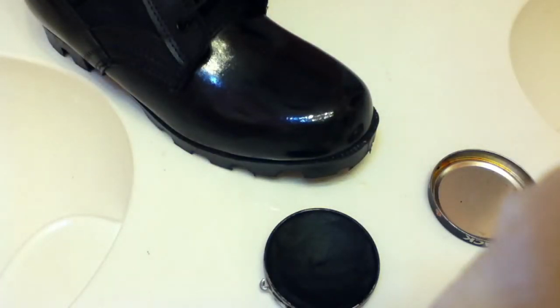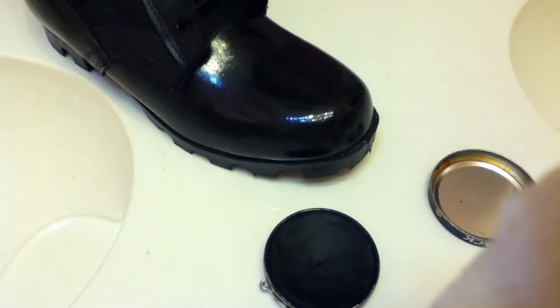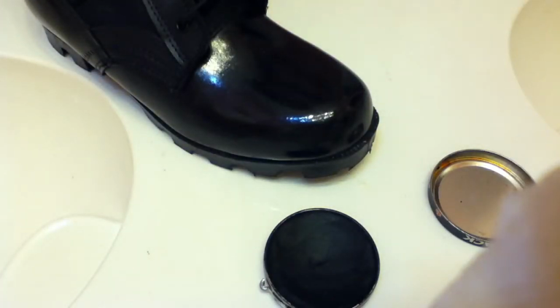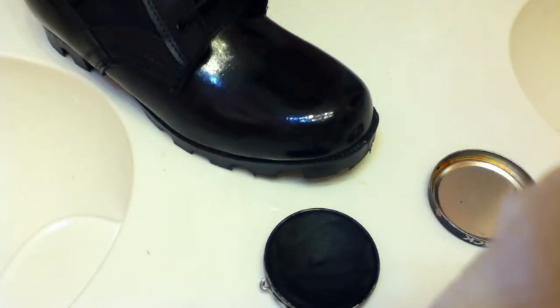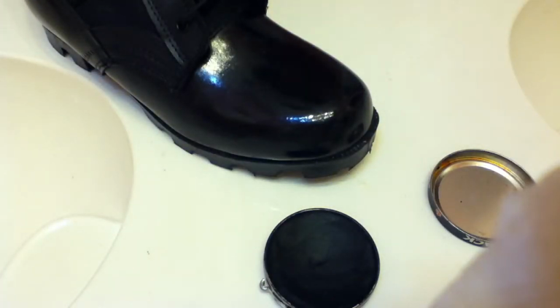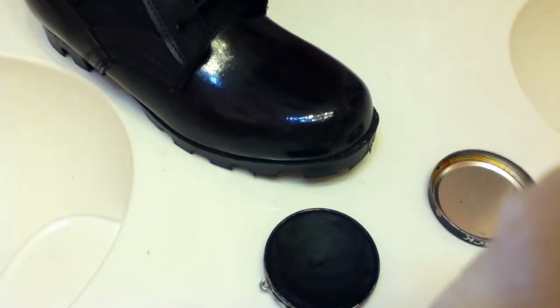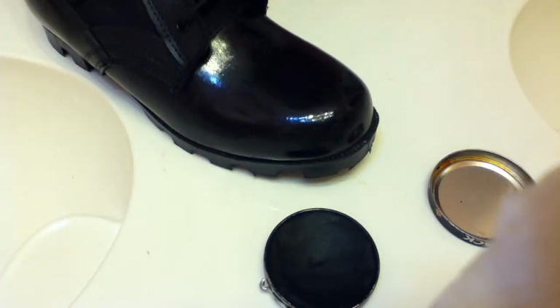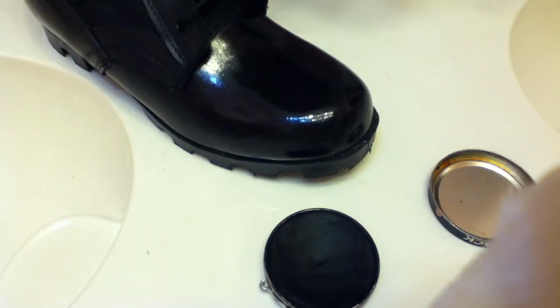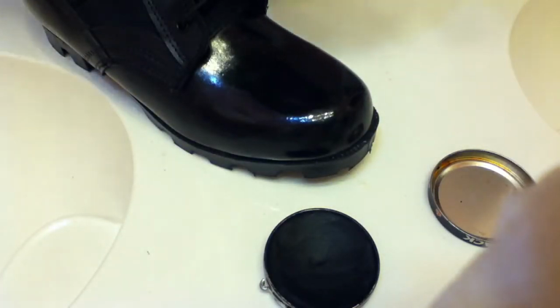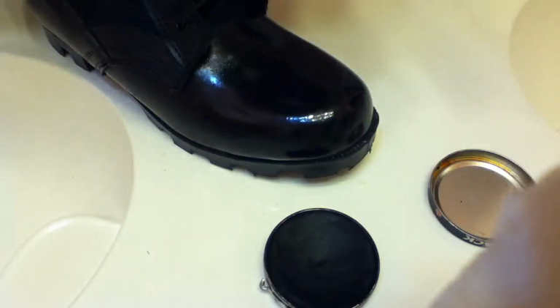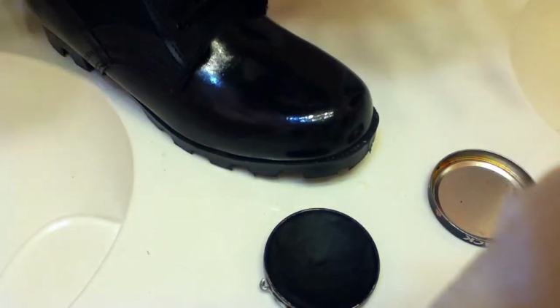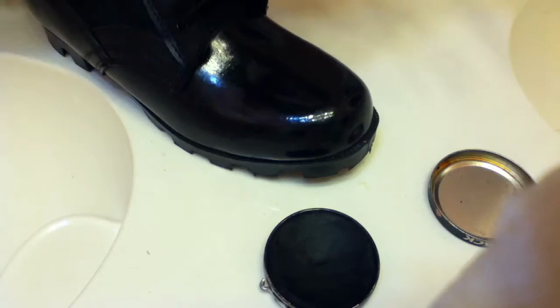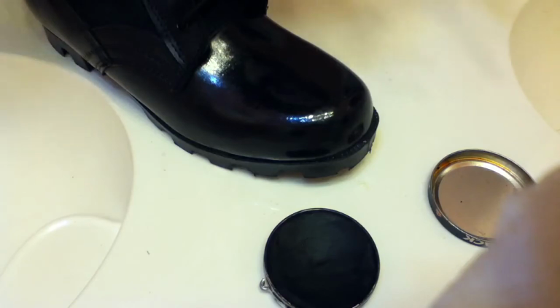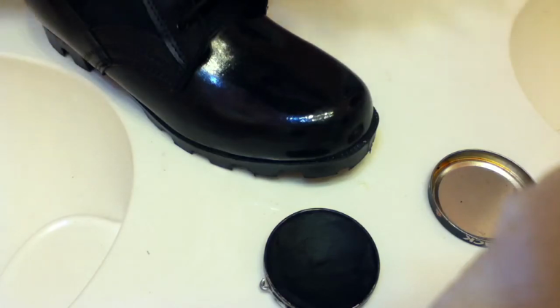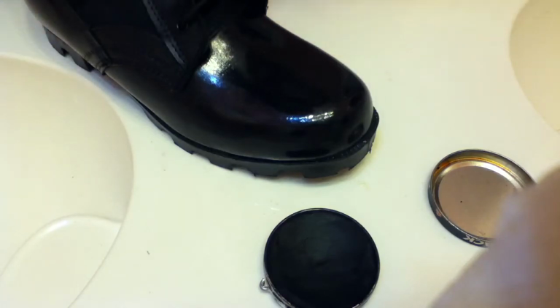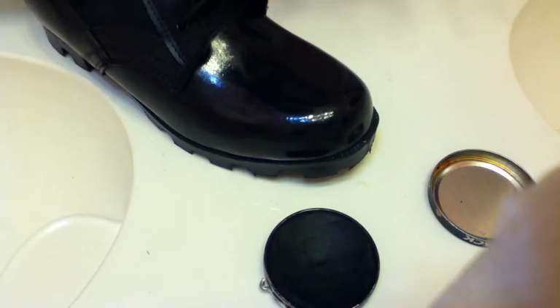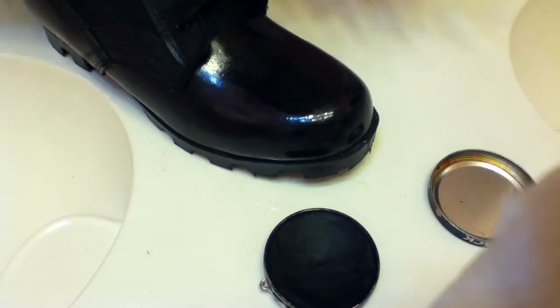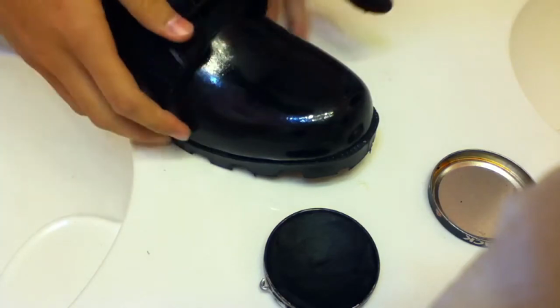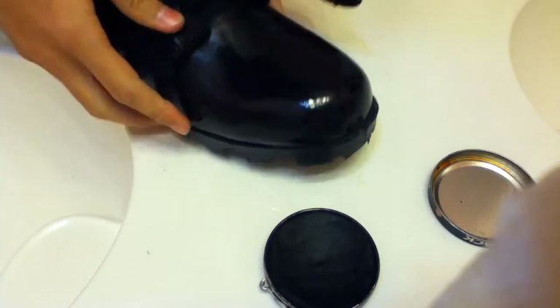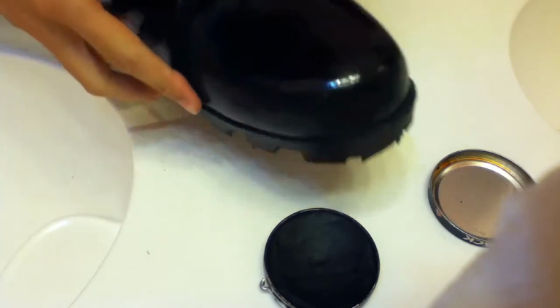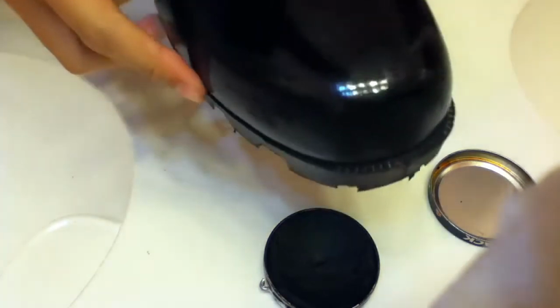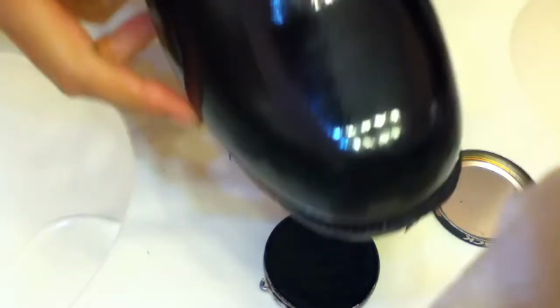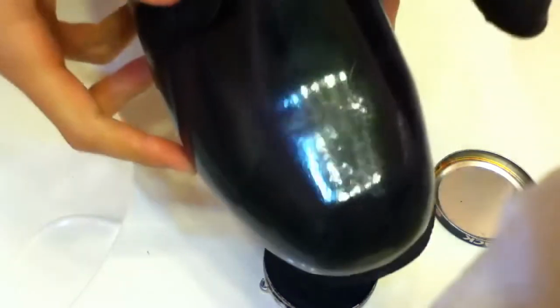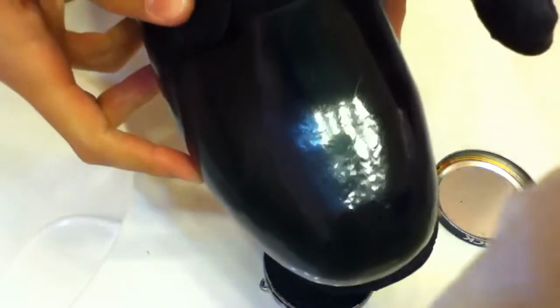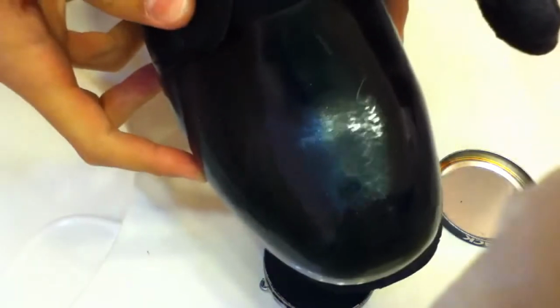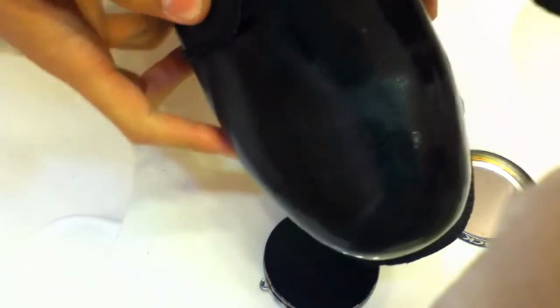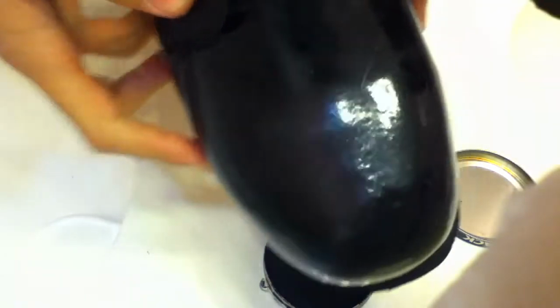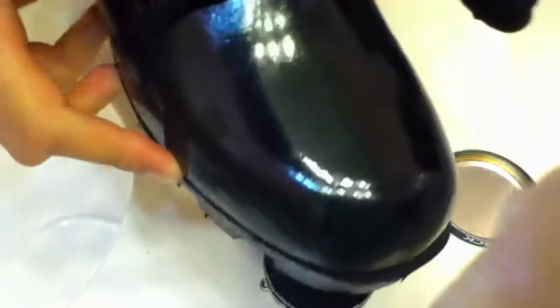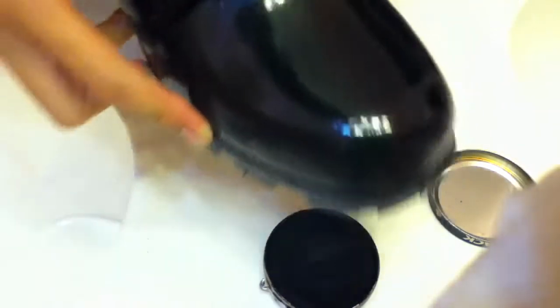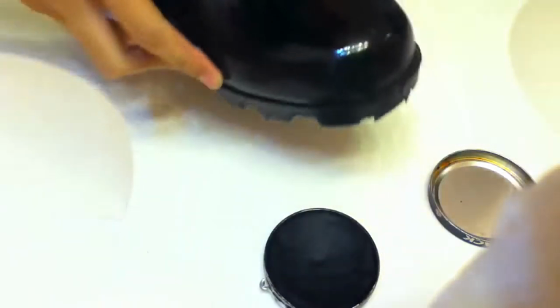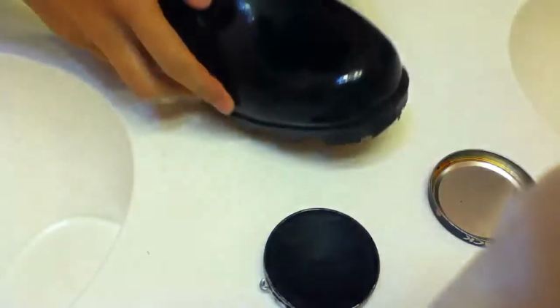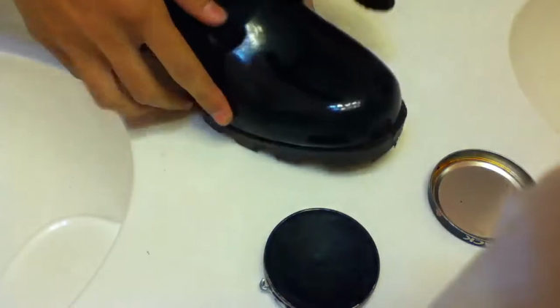Now, before I got this boot it was not shiny at all. As you can see now, it's a little bit shiny. I'm doing this in the bathroom because my bathroom has five lights.